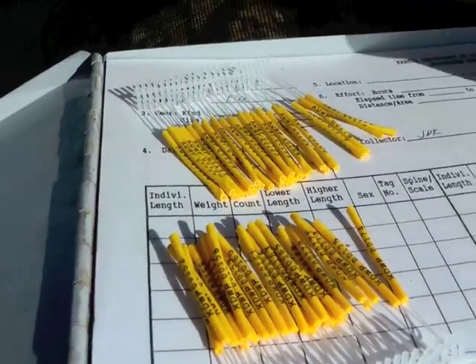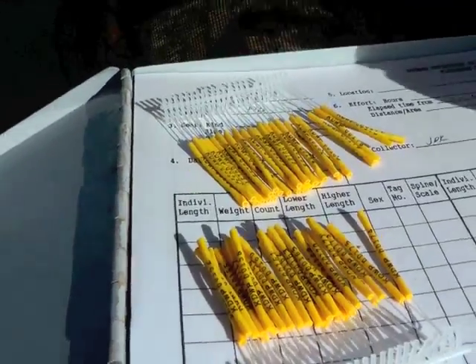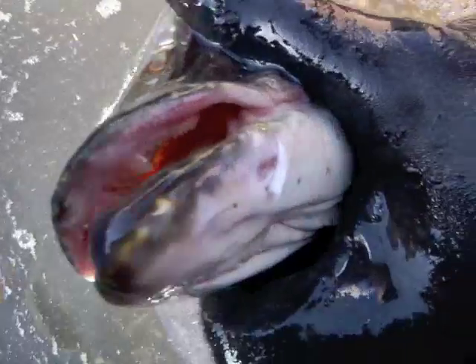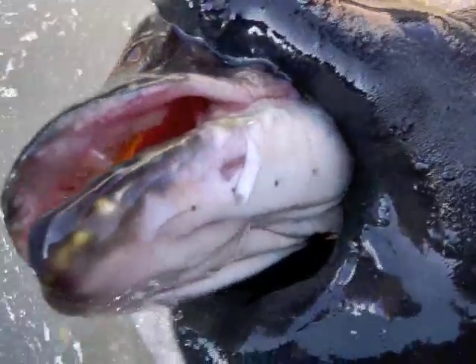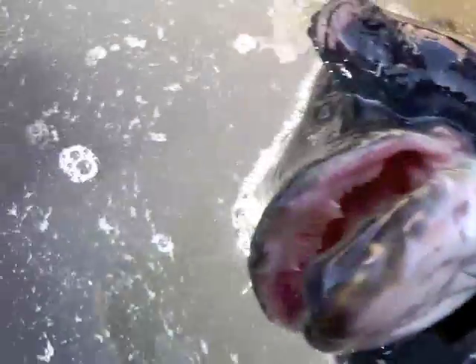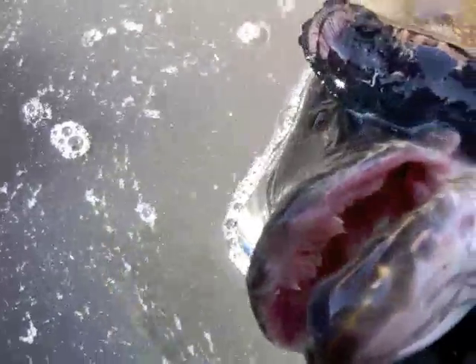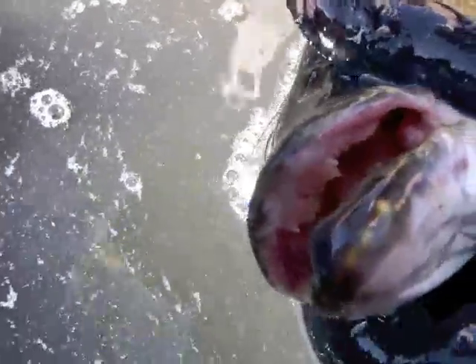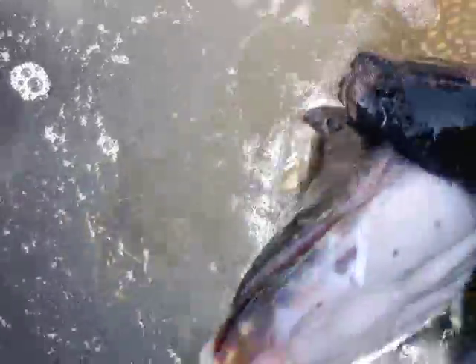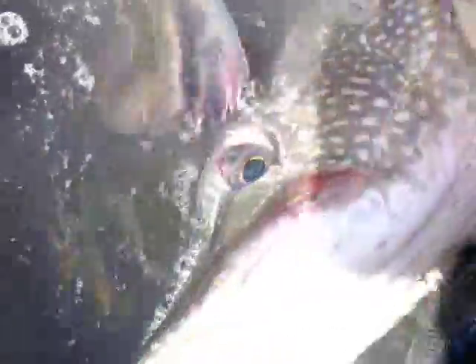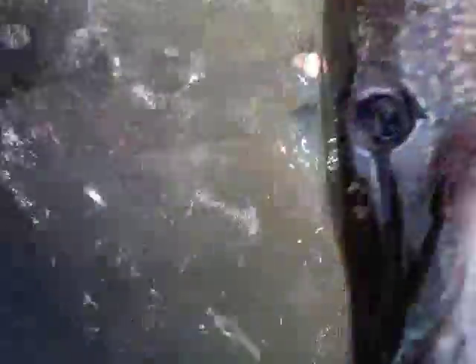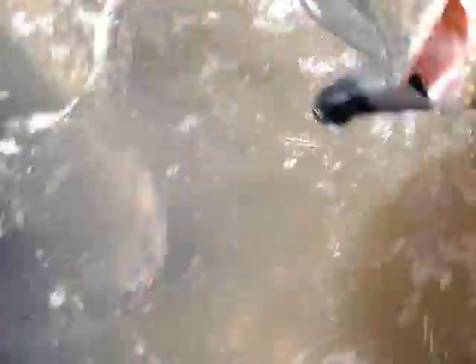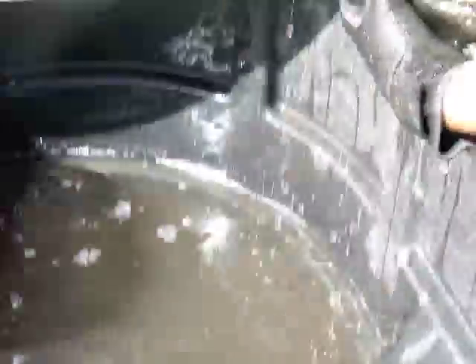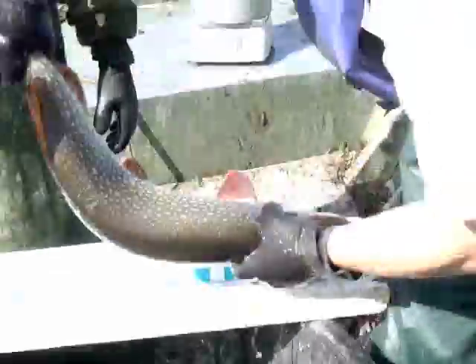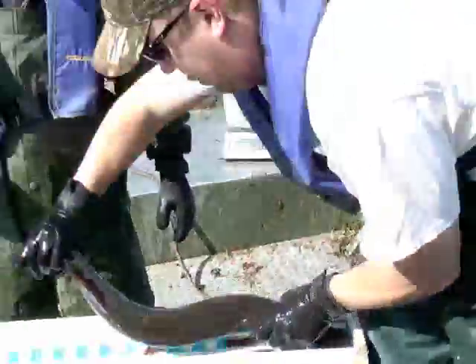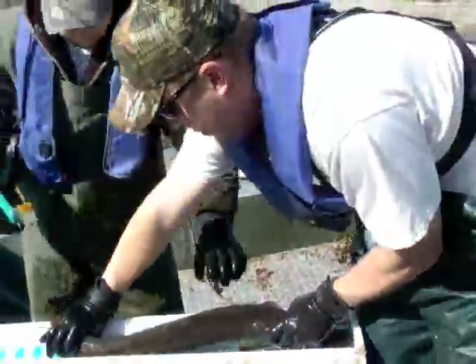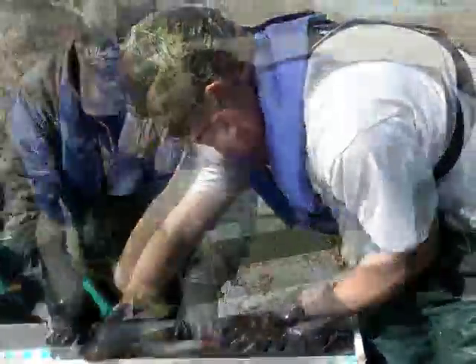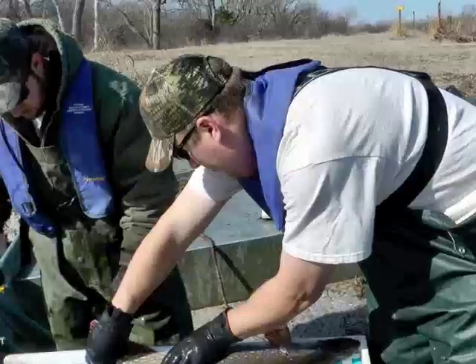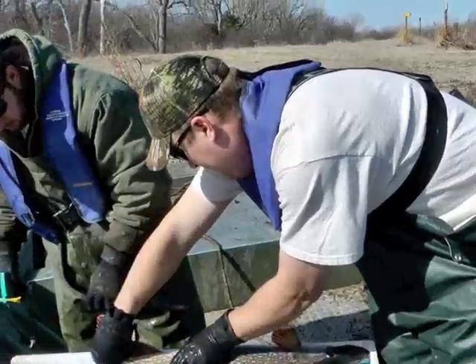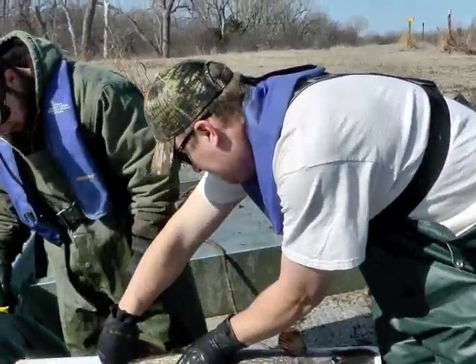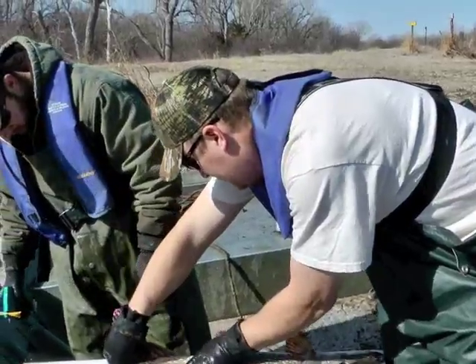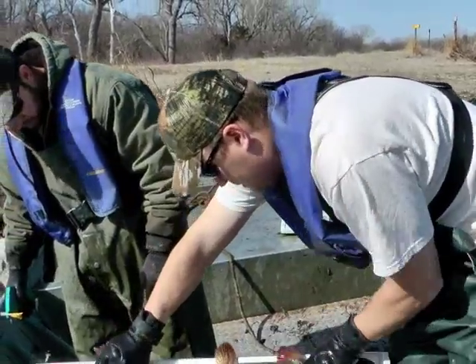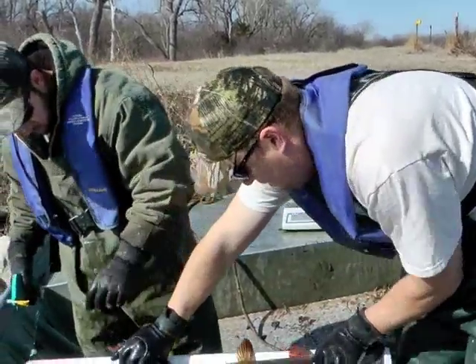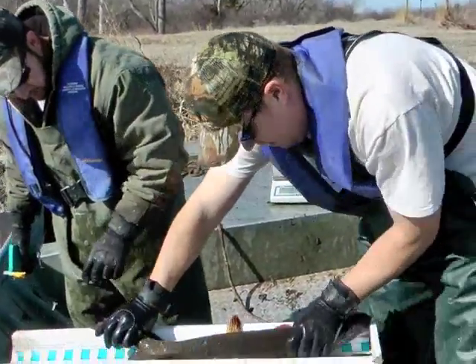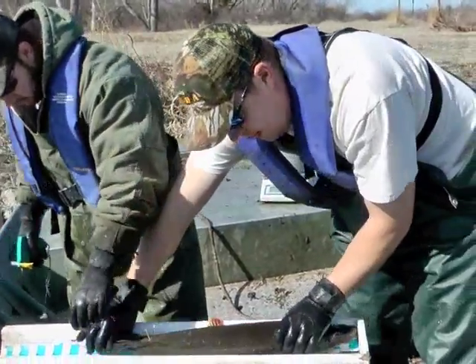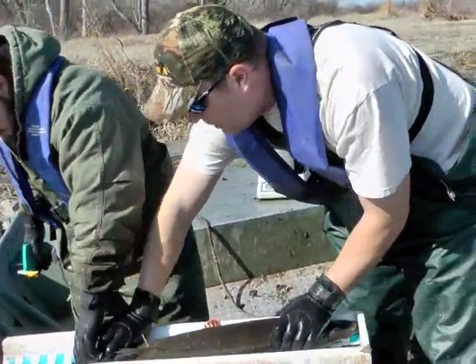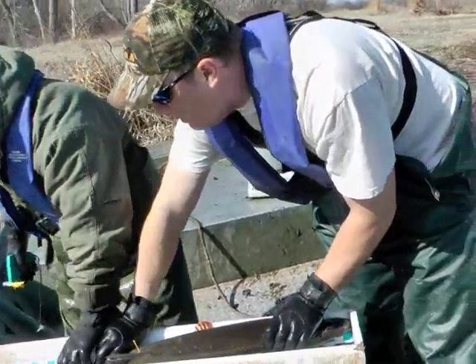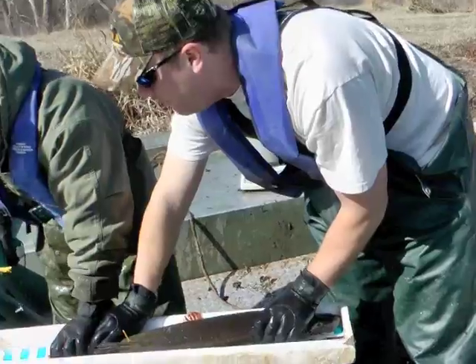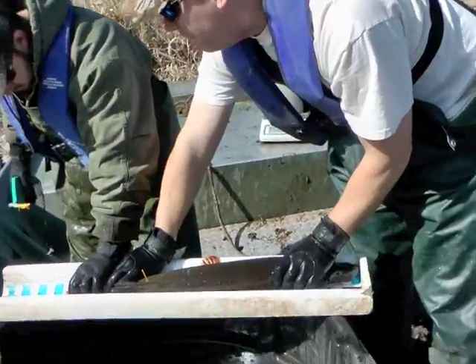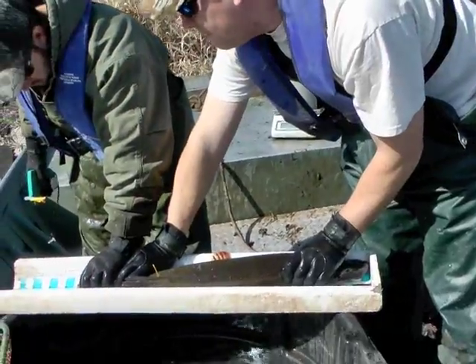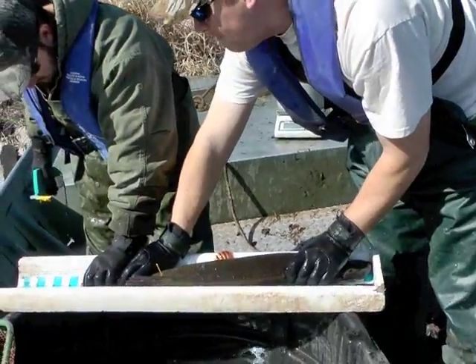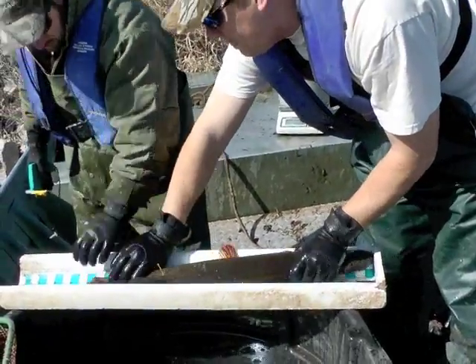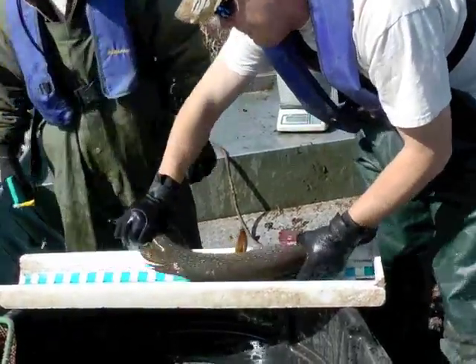Anglers catching tagged fish are asked to call the telephone number on the yellow tag to help learn more about pike in Kingman State Fishing Lake. I'm Mike Blair for Kansas Wildlife, Parks and Tourism.